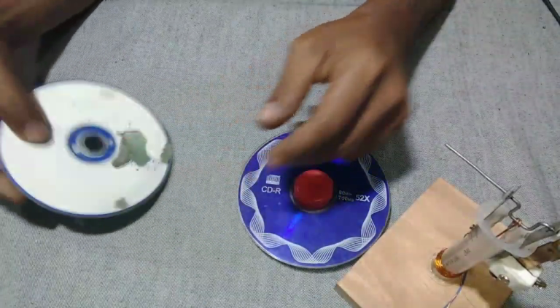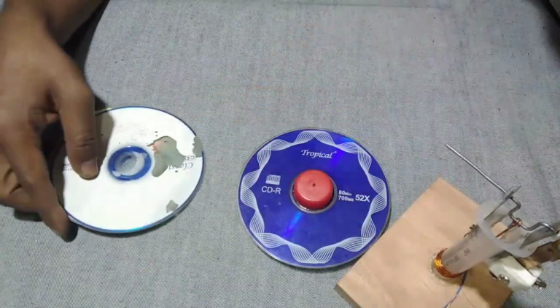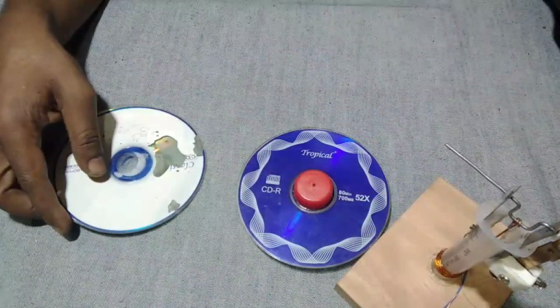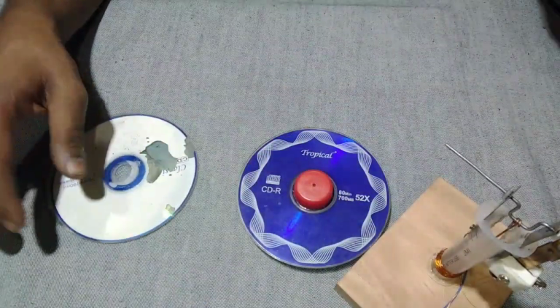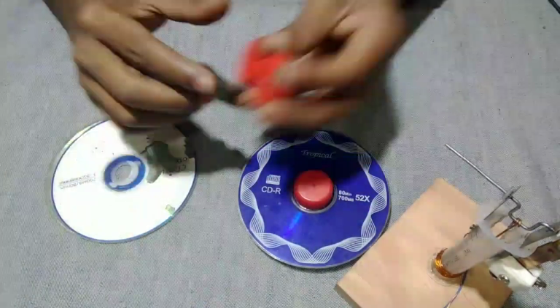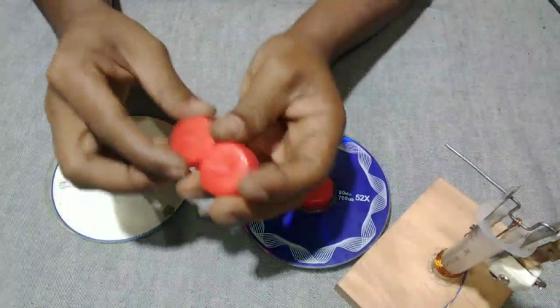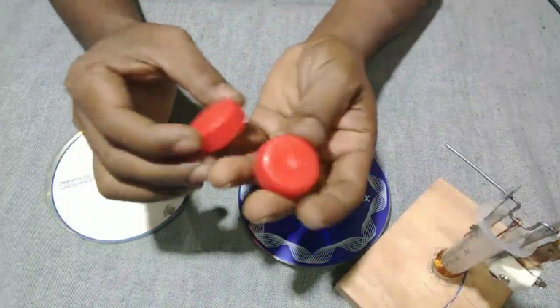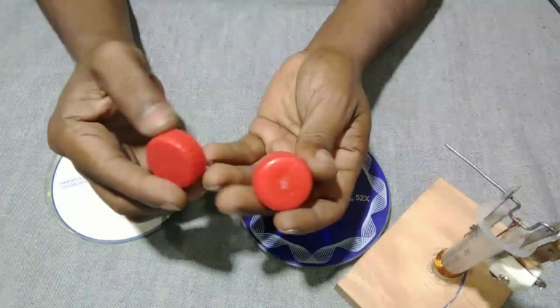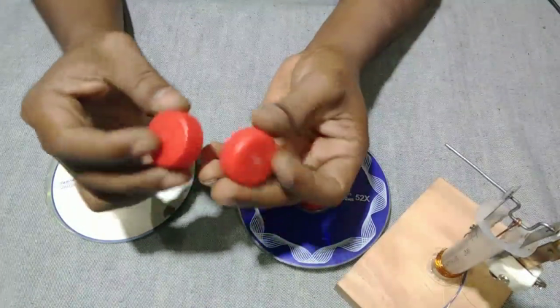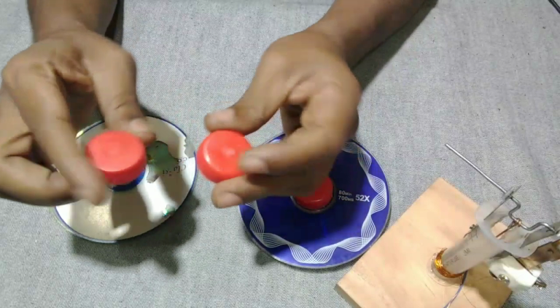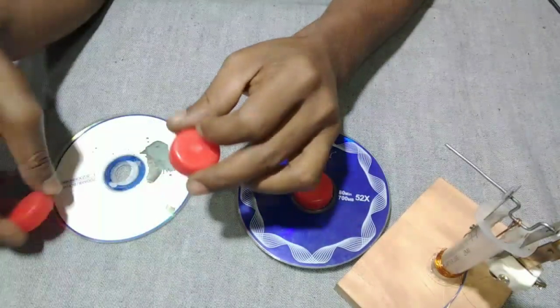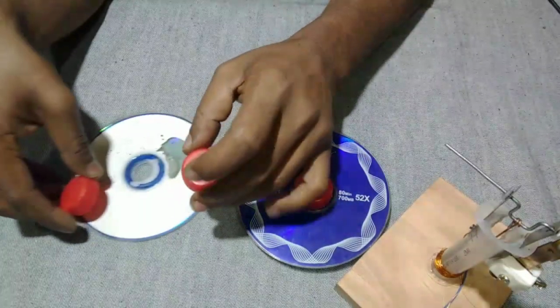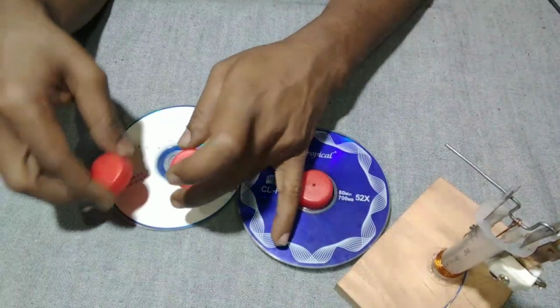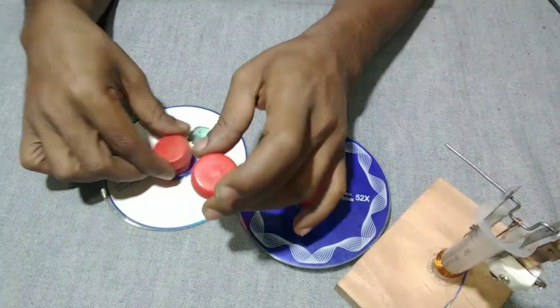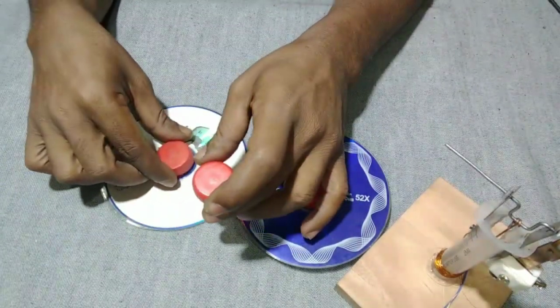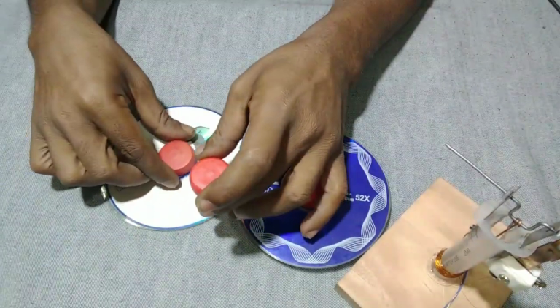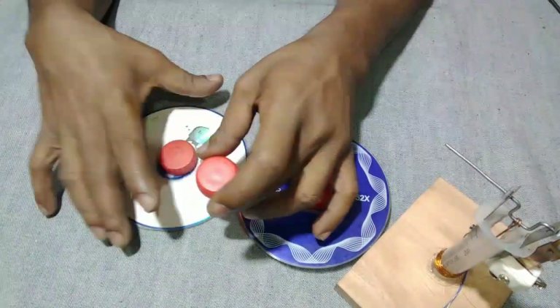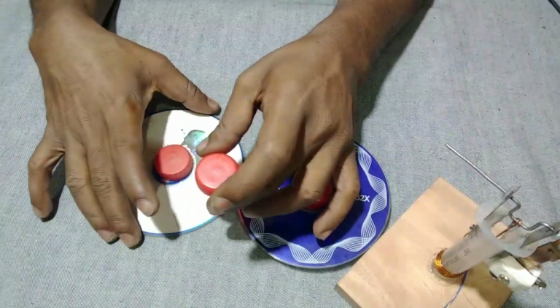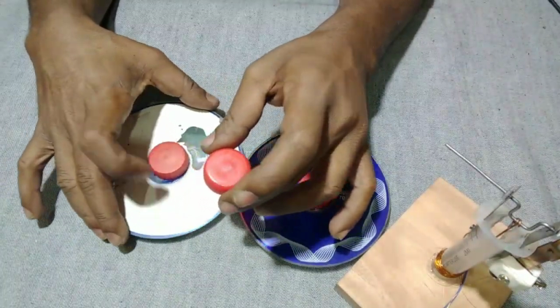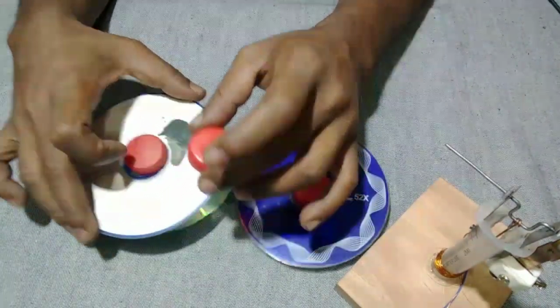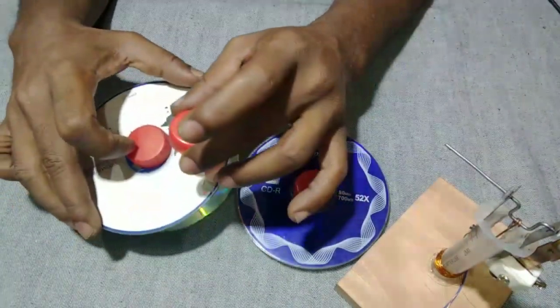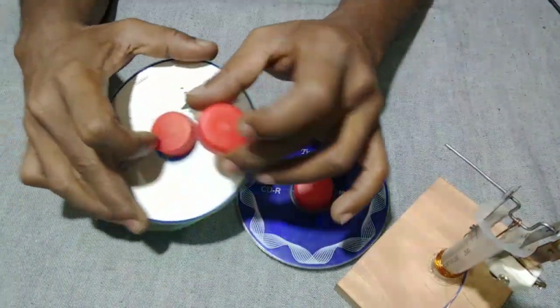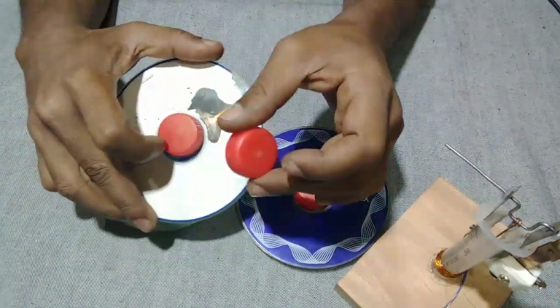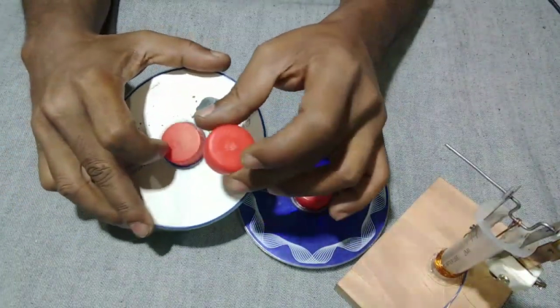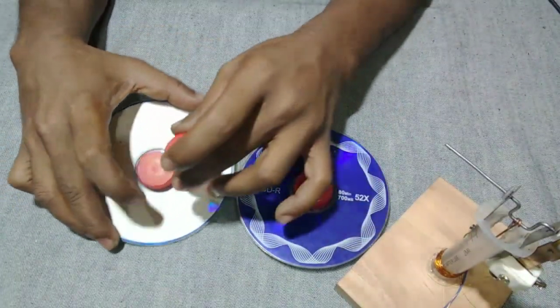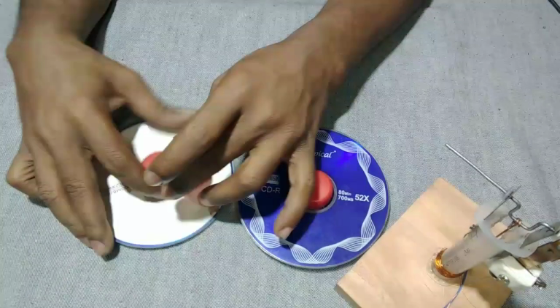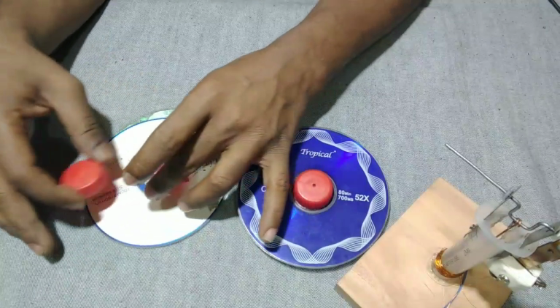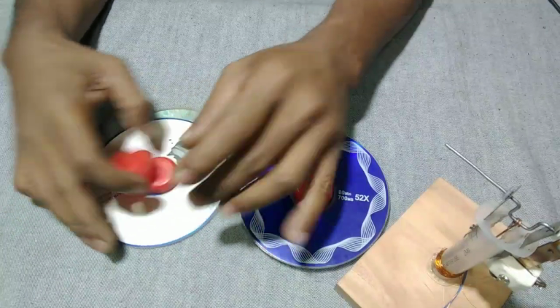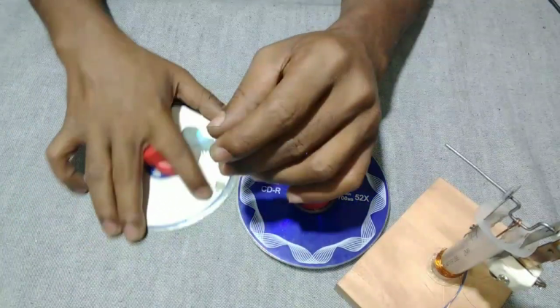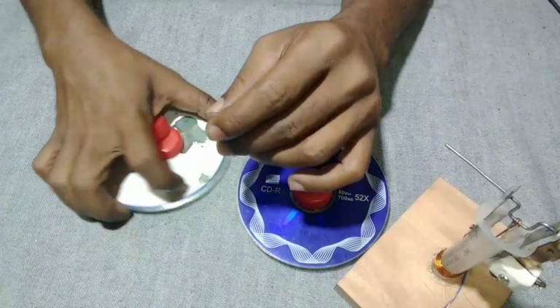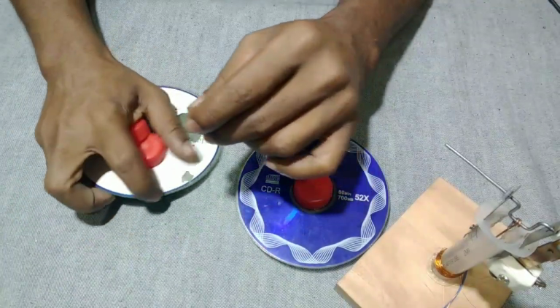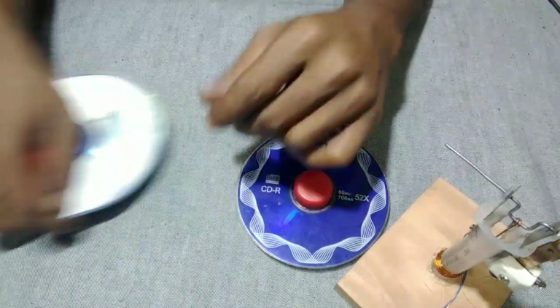Now we have the coil and we have the coil complete.